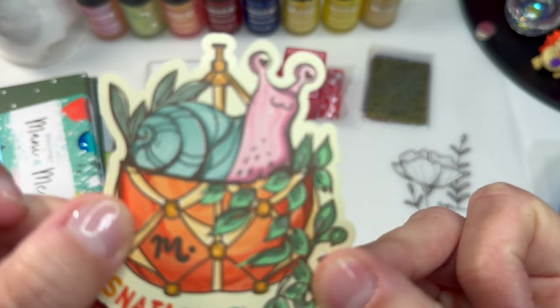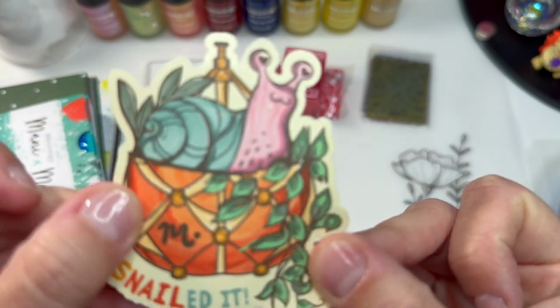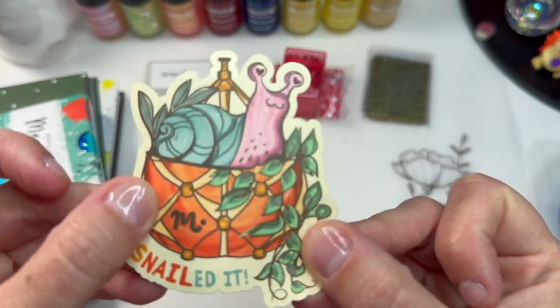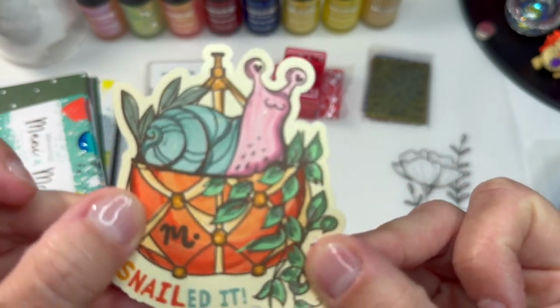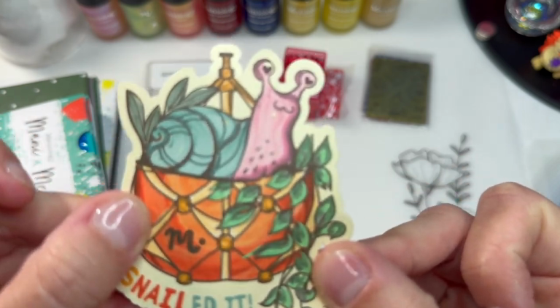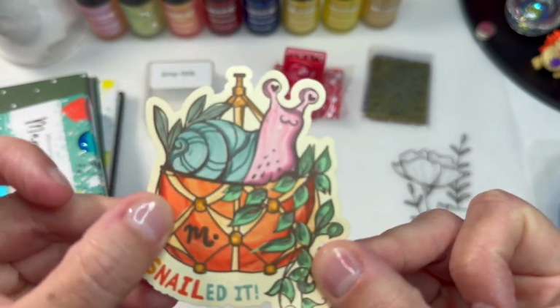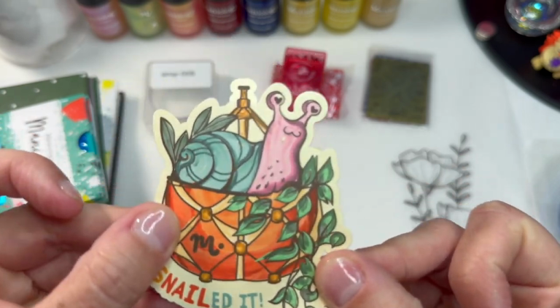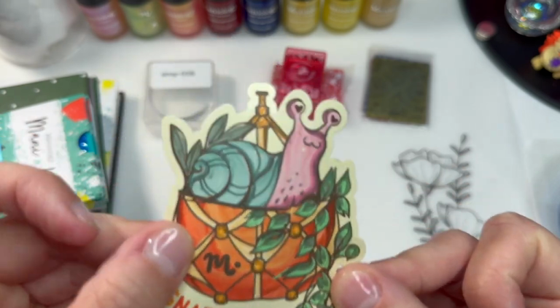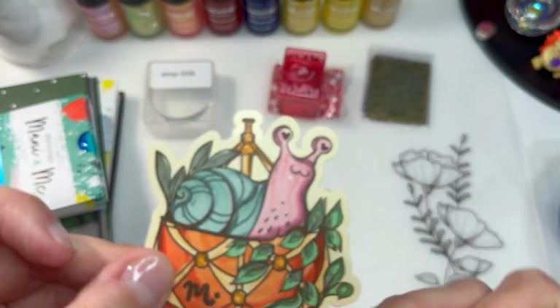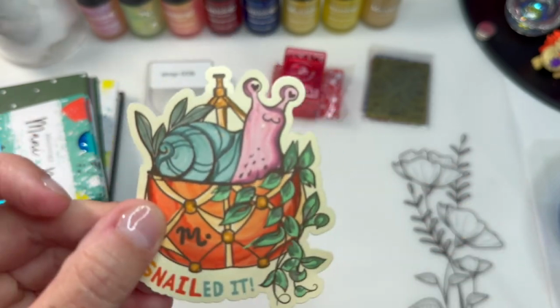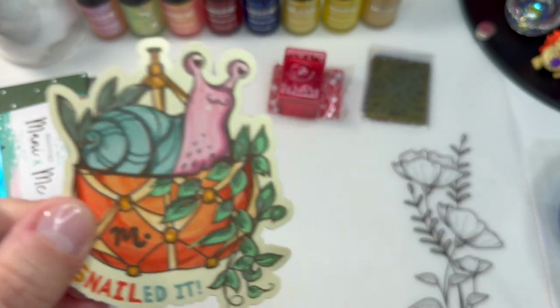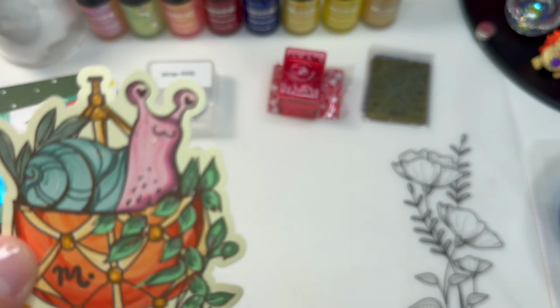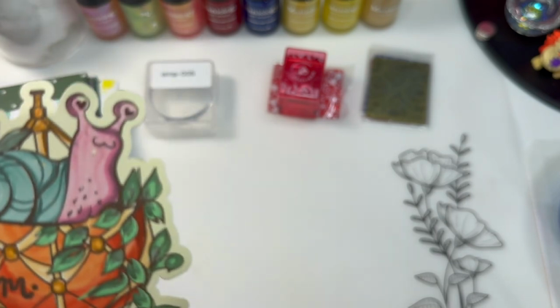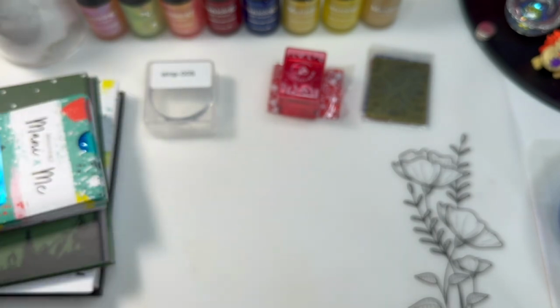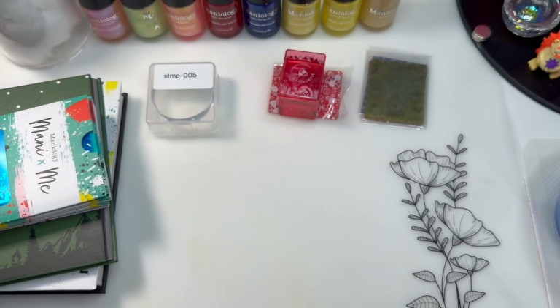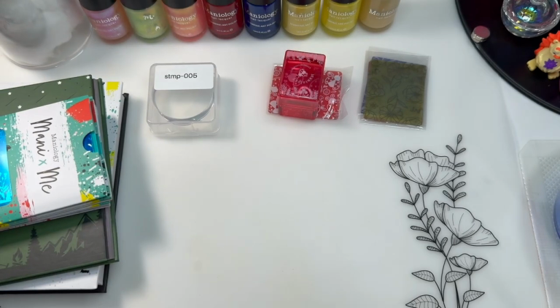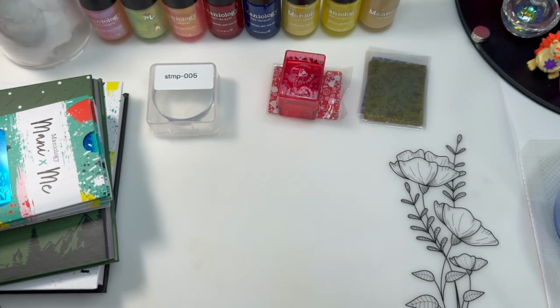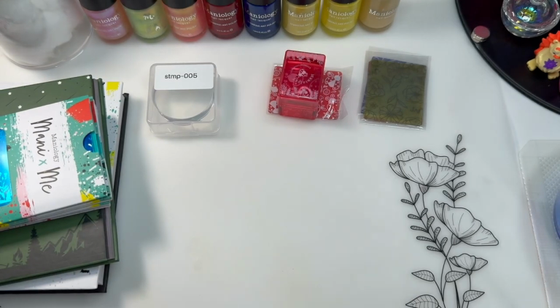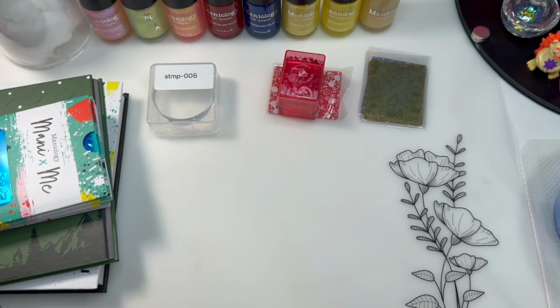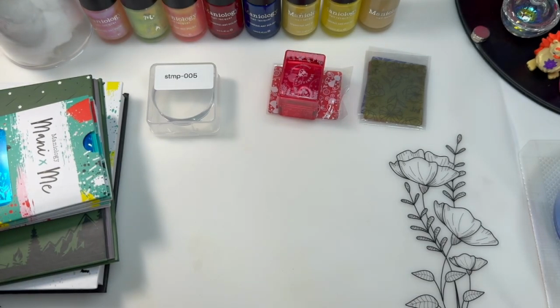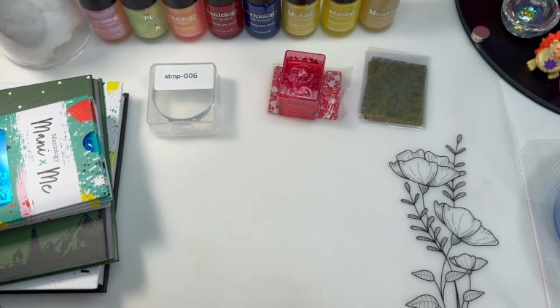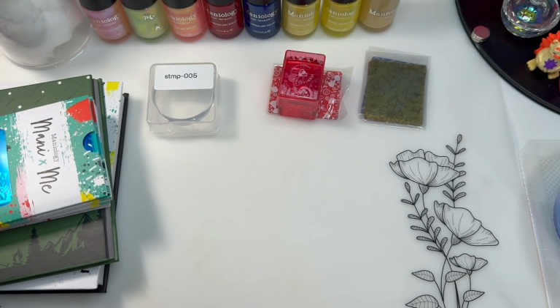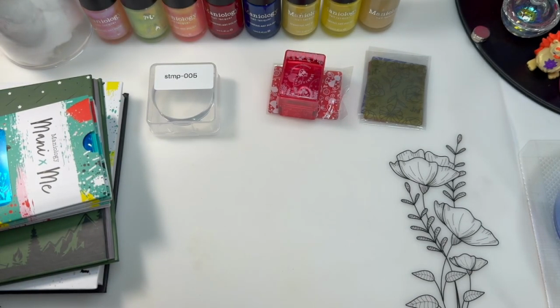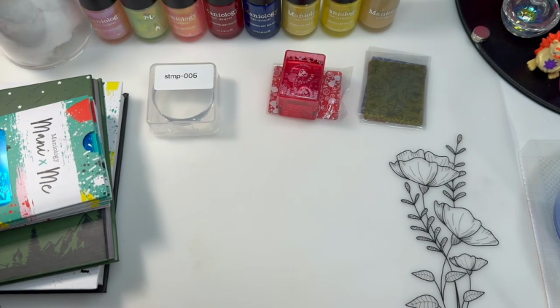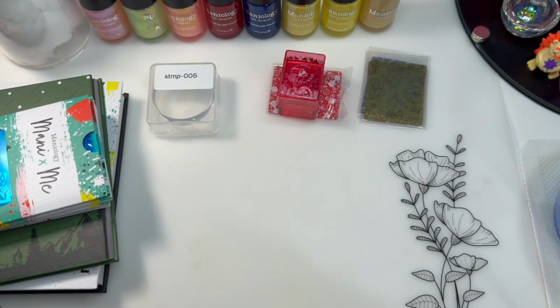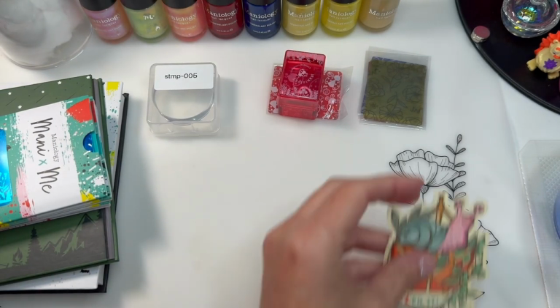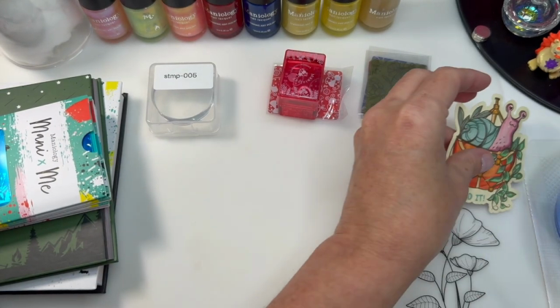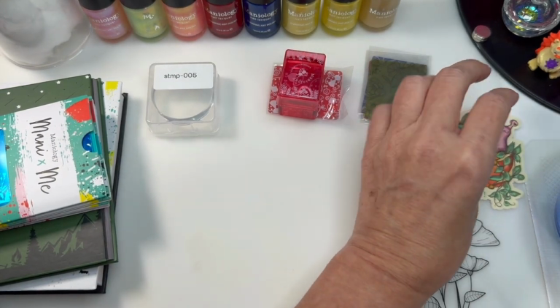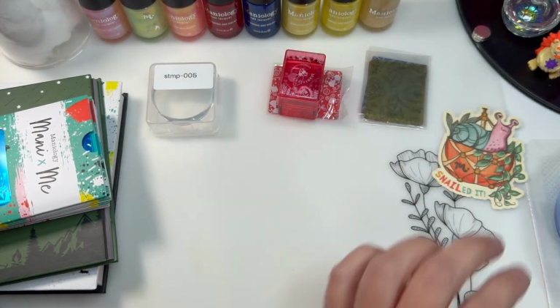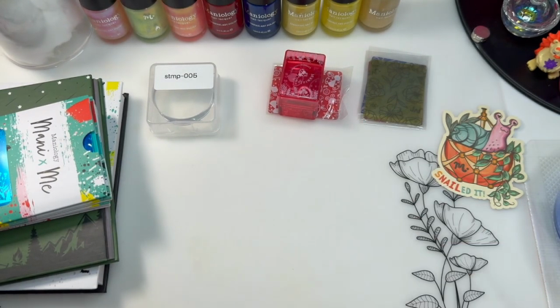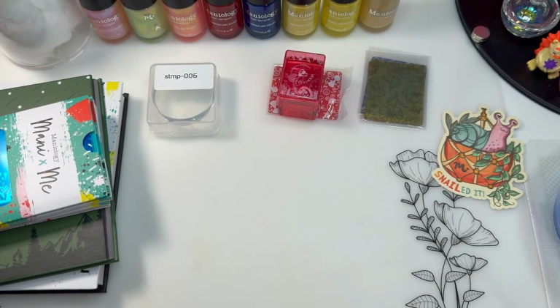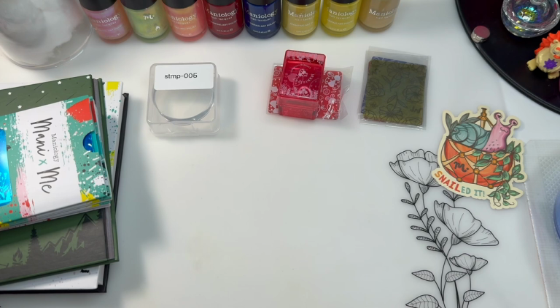Snailed it. Love this little thing. There's my sticker. So happy about that.